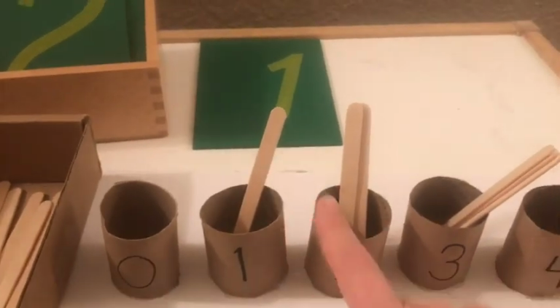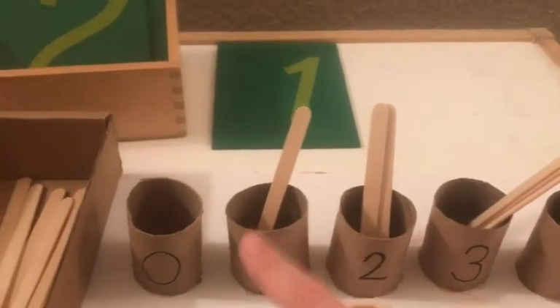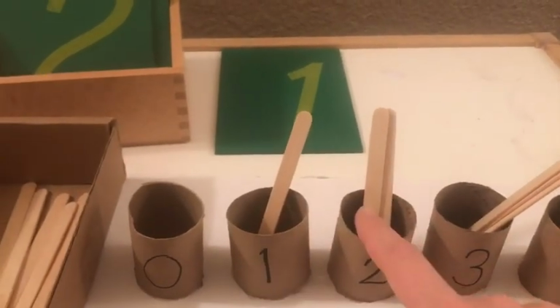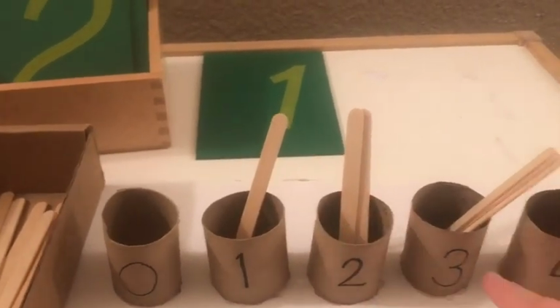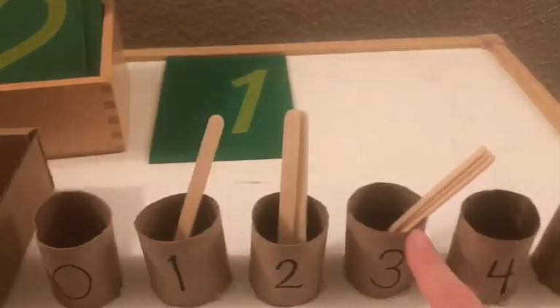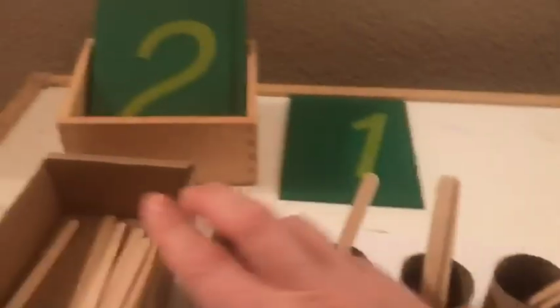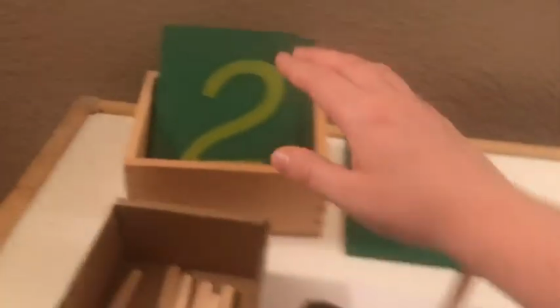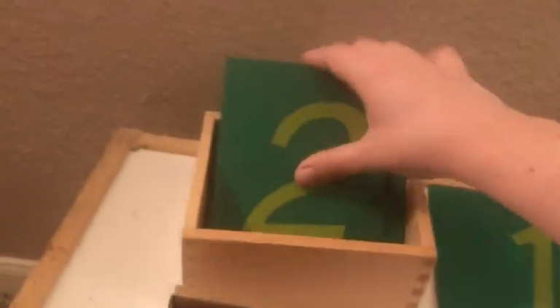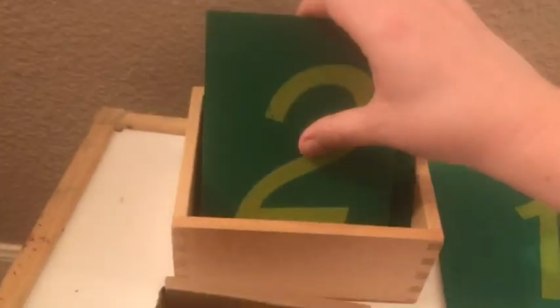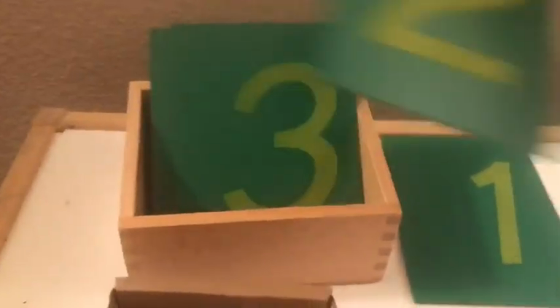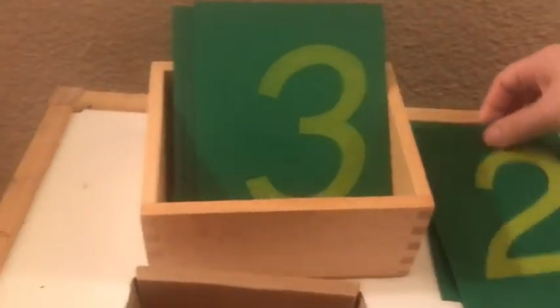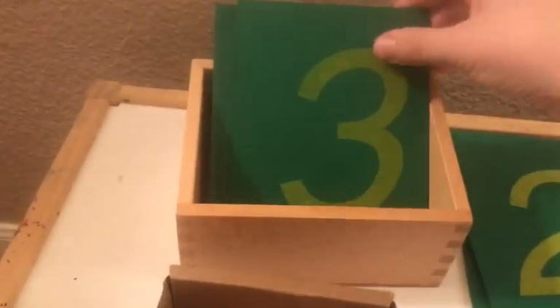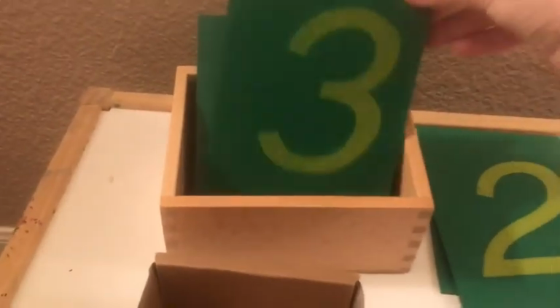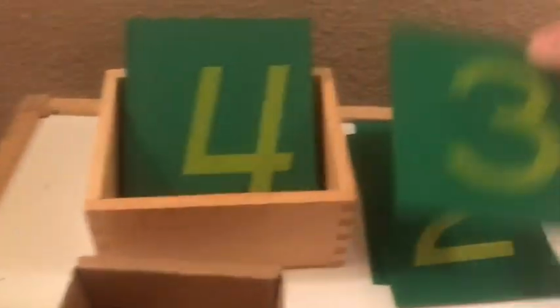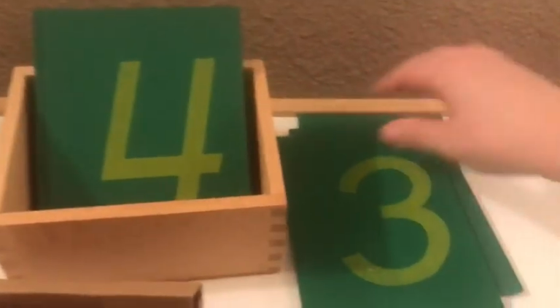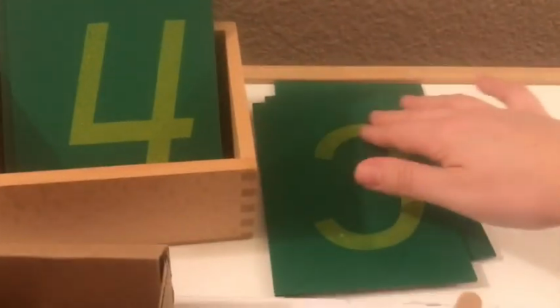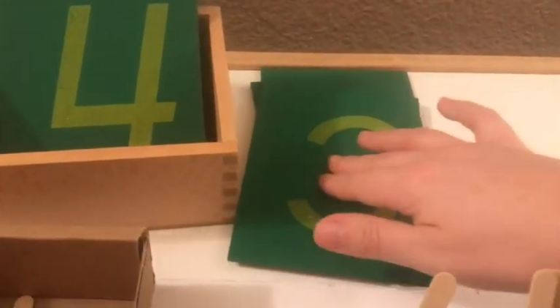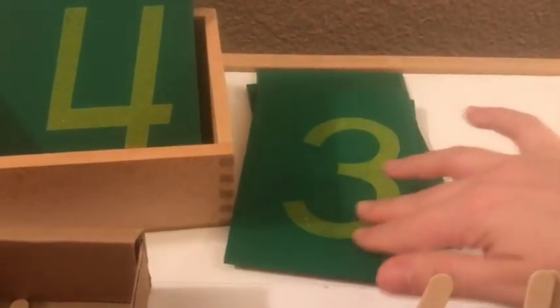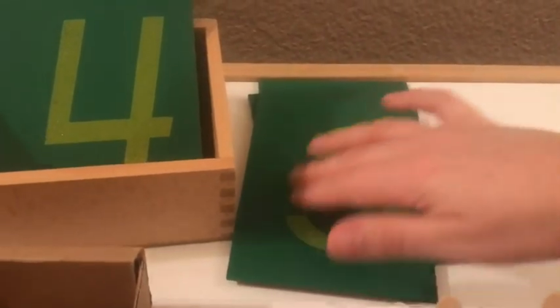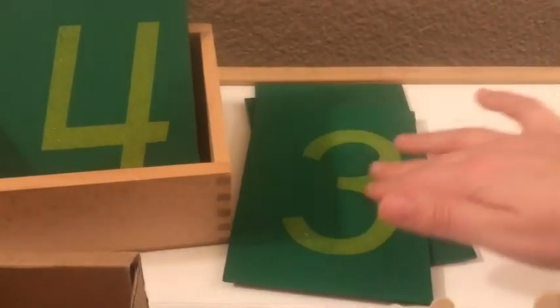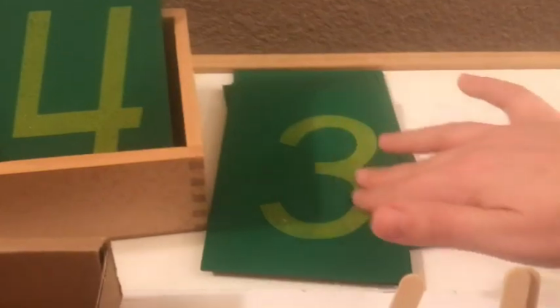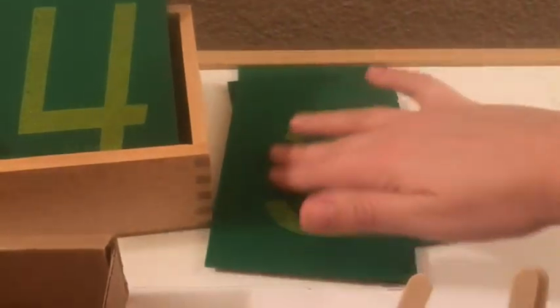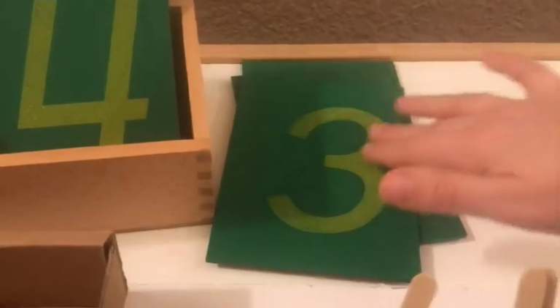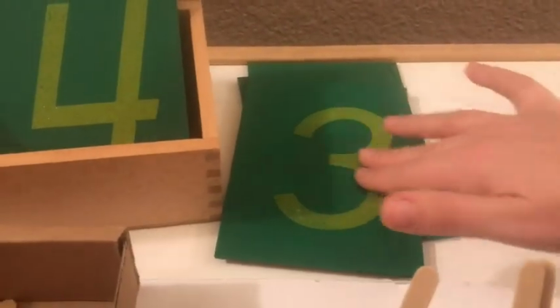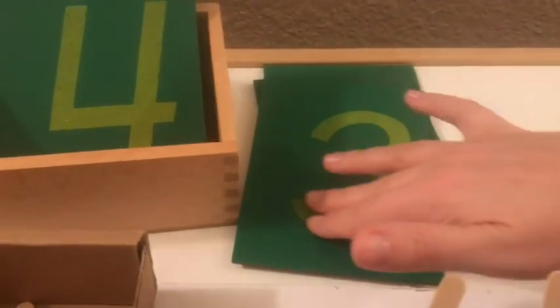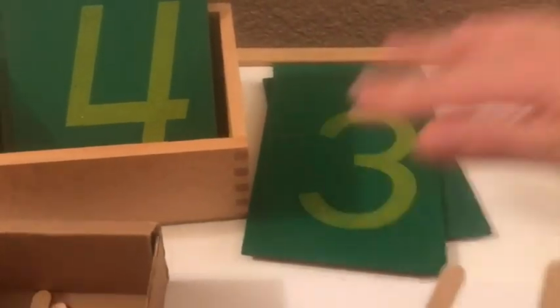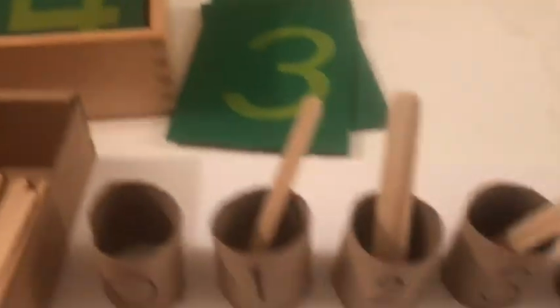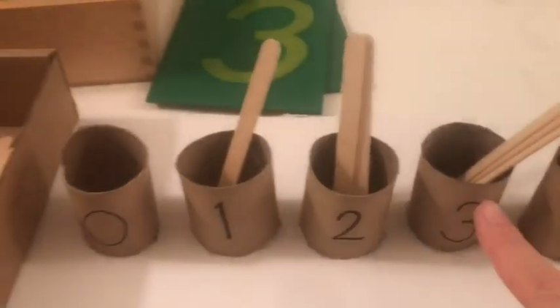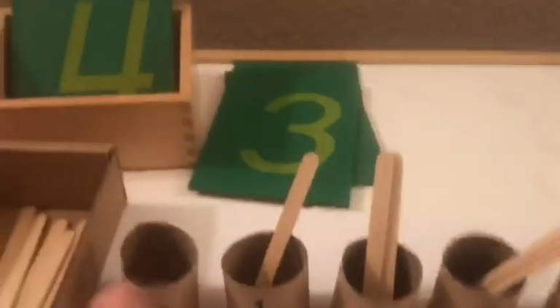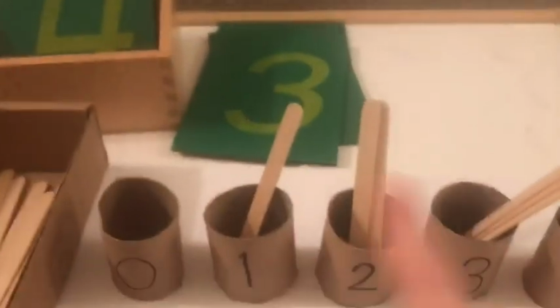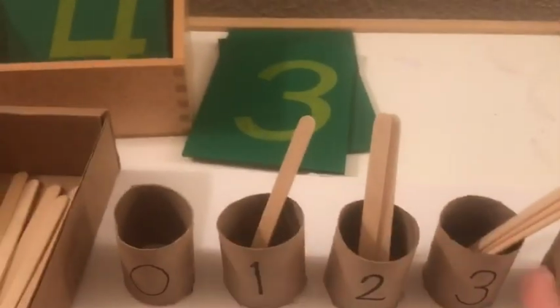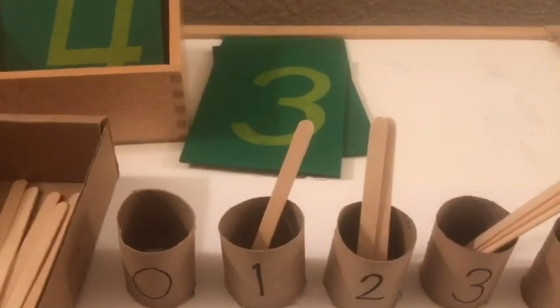She counts one, two. And then she can take the third sandpaper letter, take it out, count to say three, three, three. And then she can count one, two, three sticks.